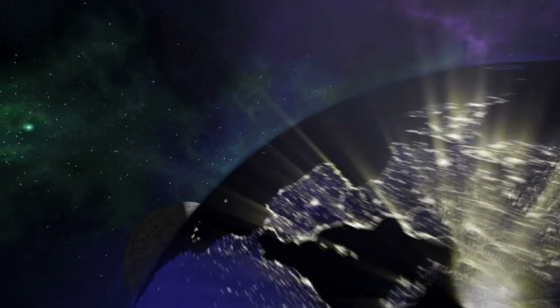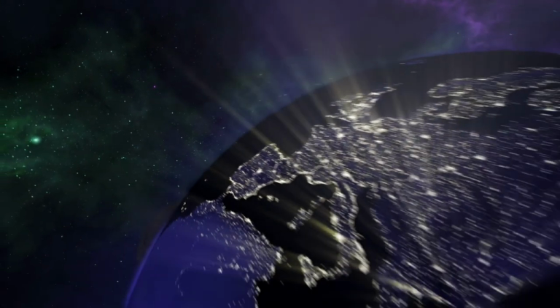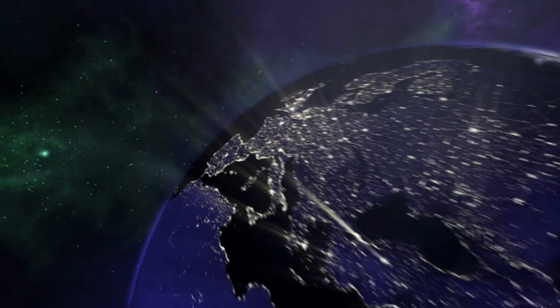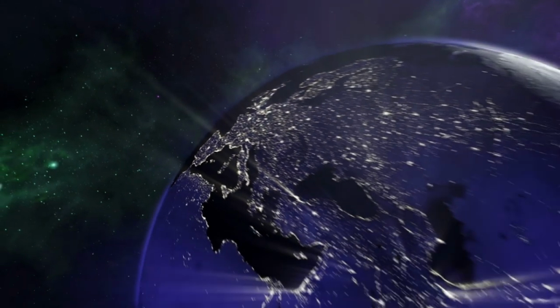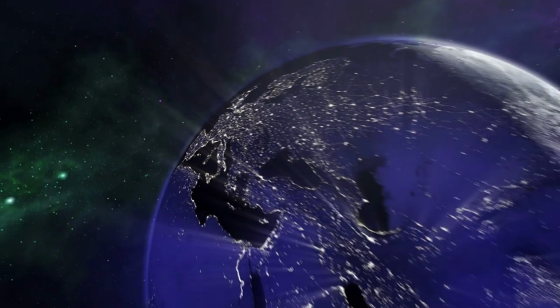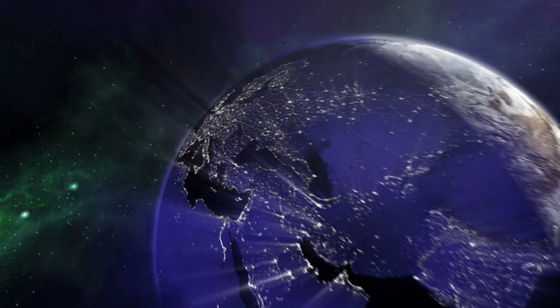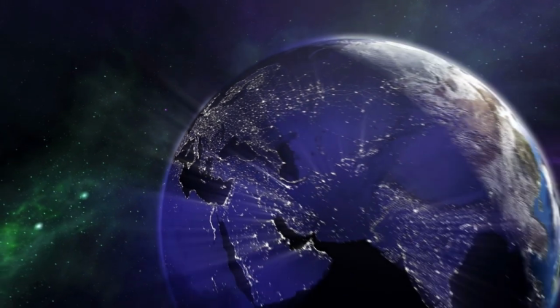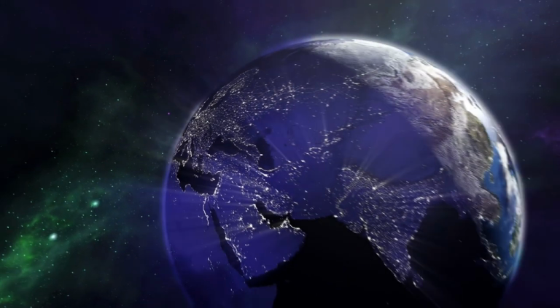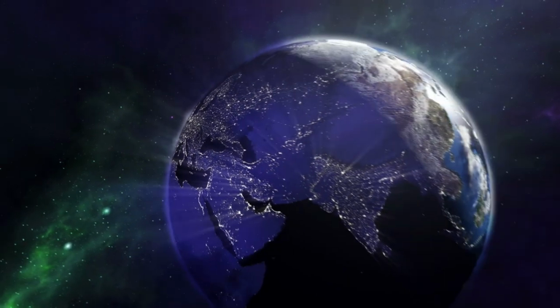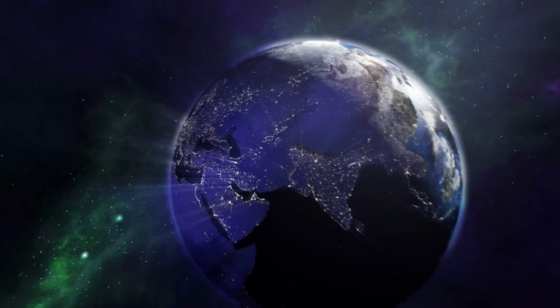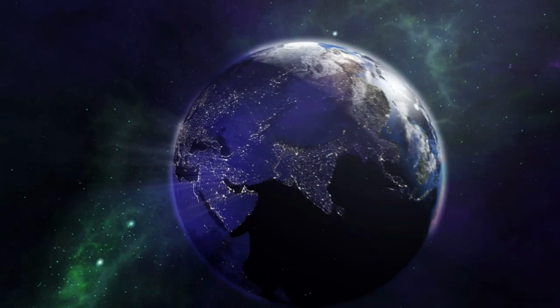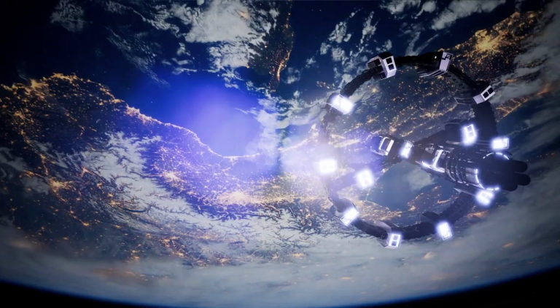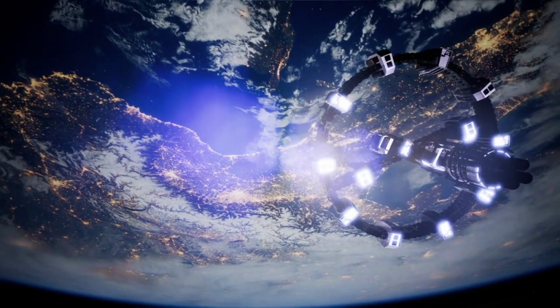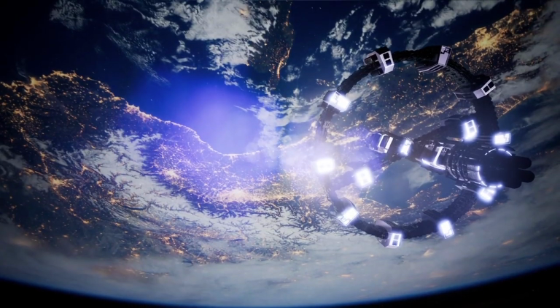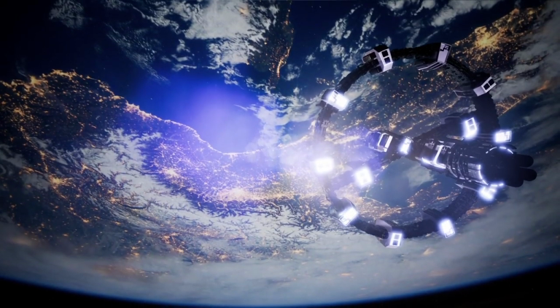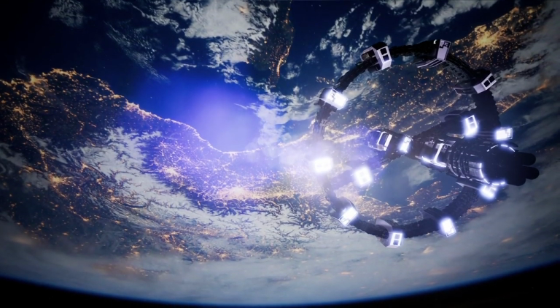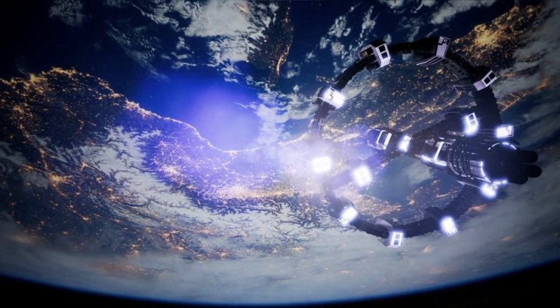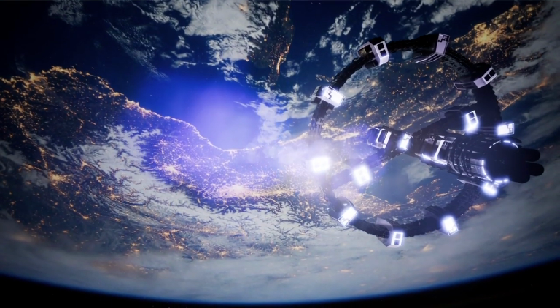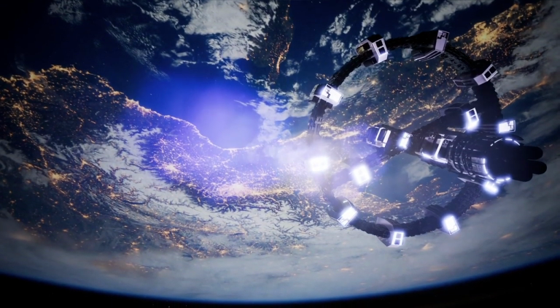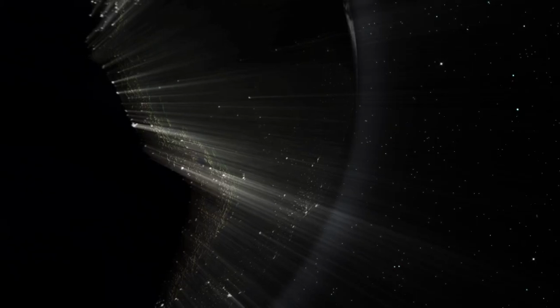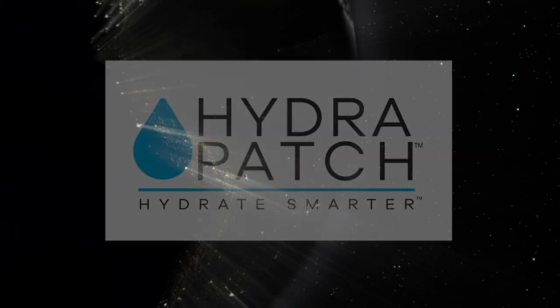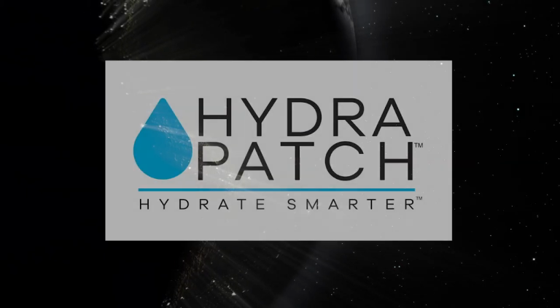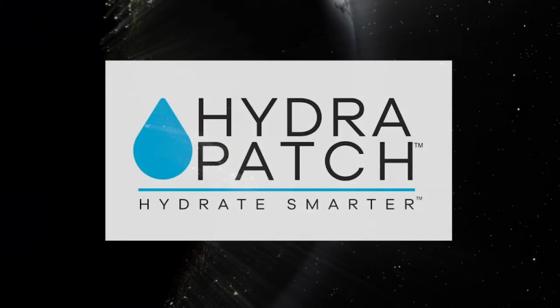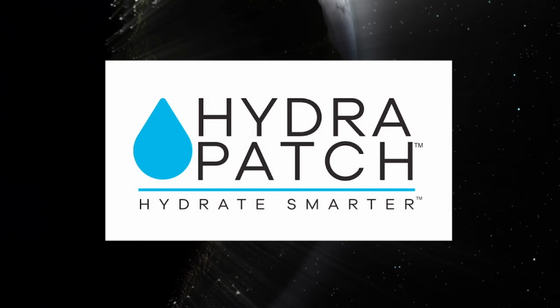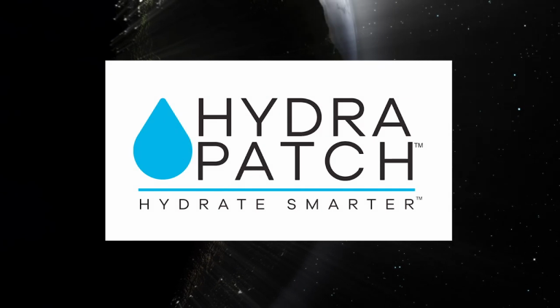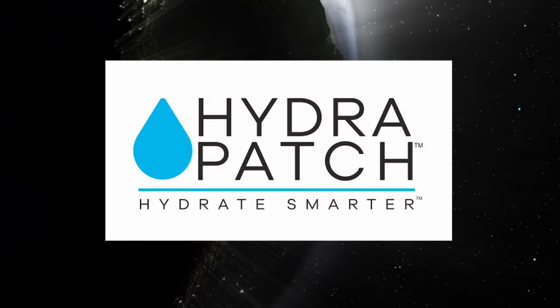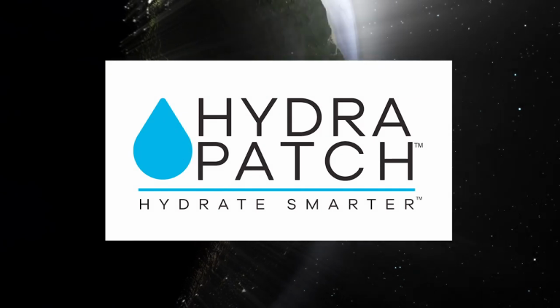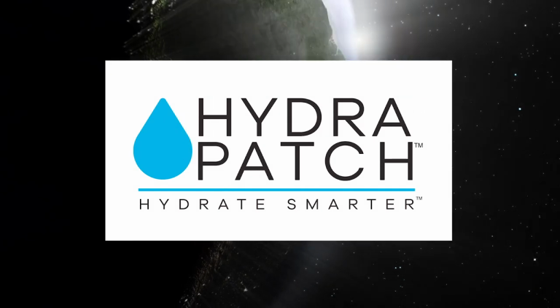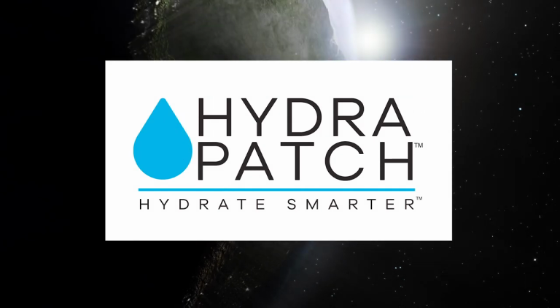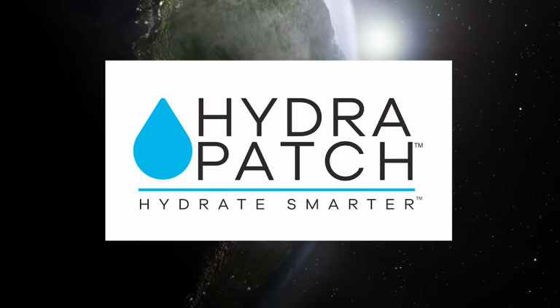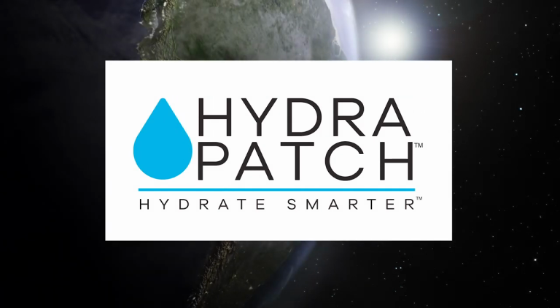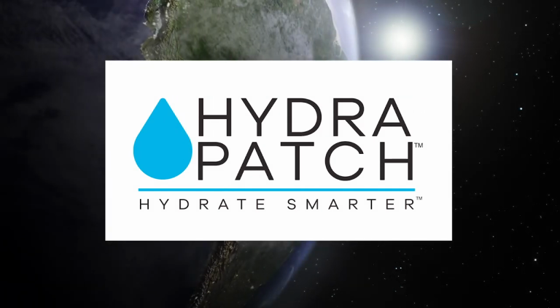This is the future of hydration. This is an innovative way of solving a global issue. Think of the world when you support the Hydra Patch. We look forward to releasing the Hydra Patch on a global scale.